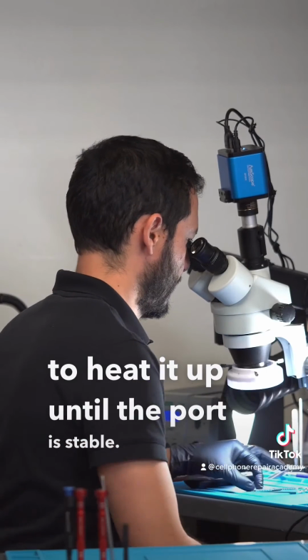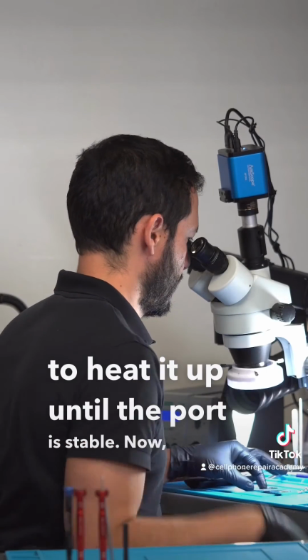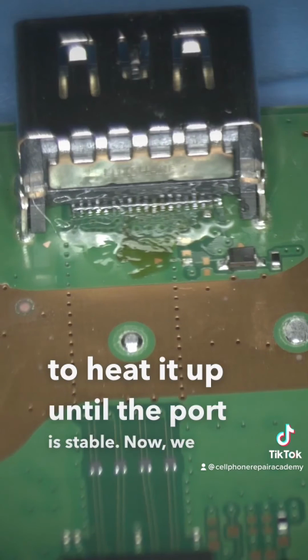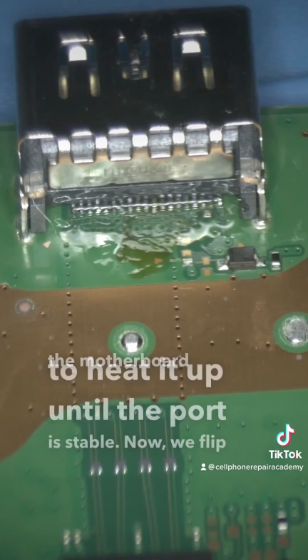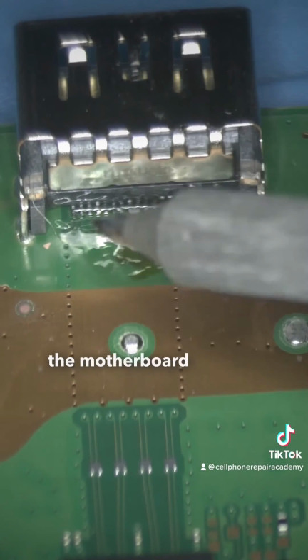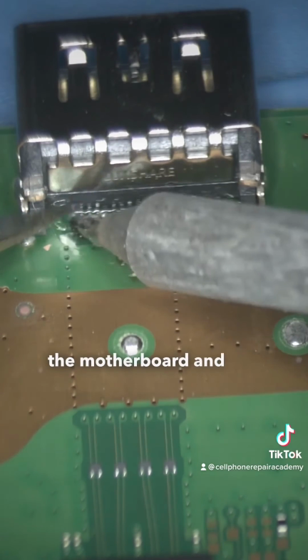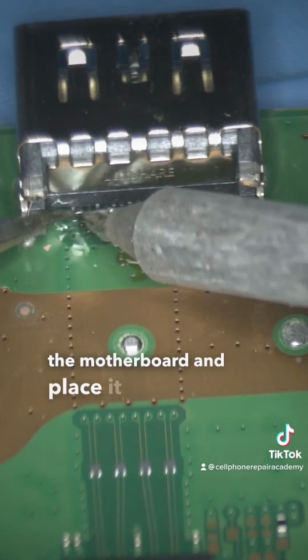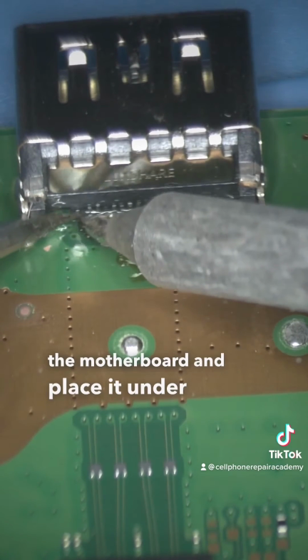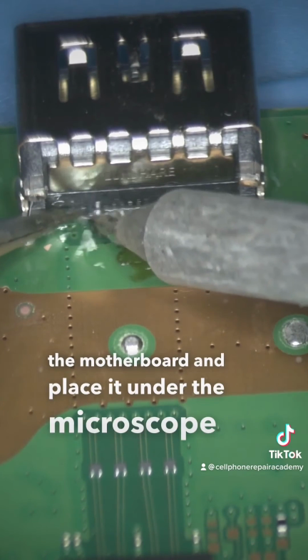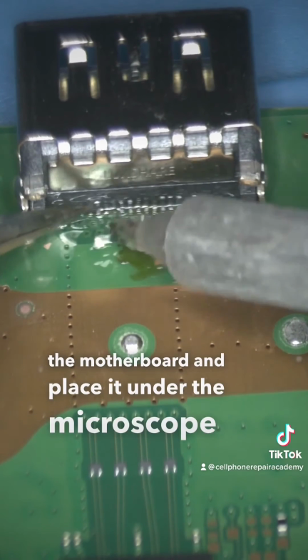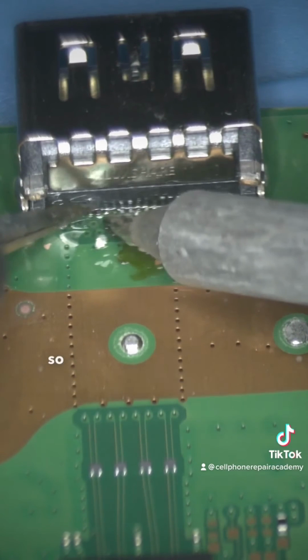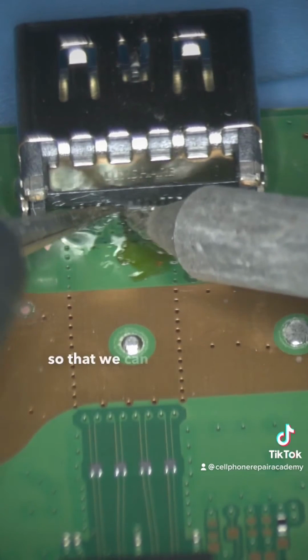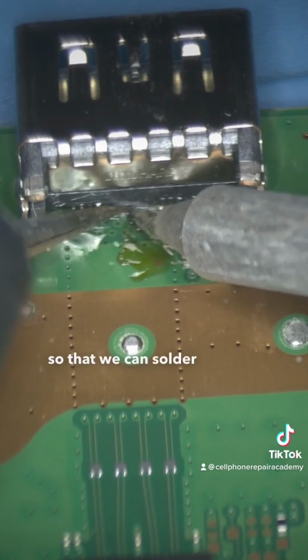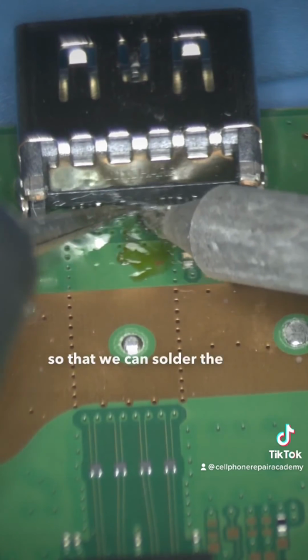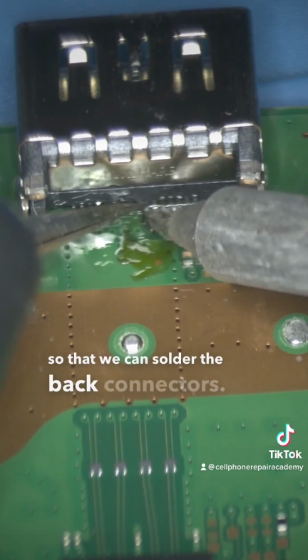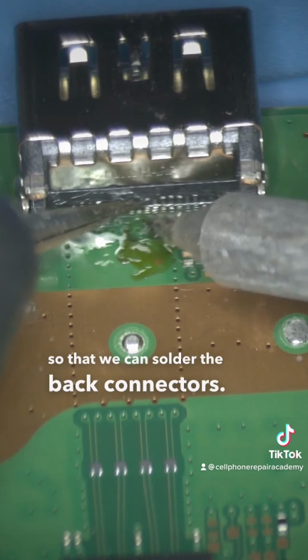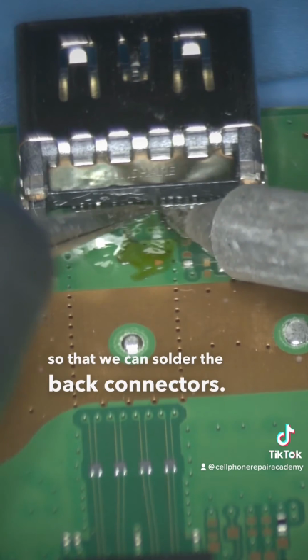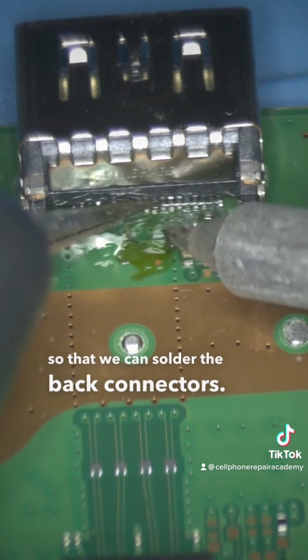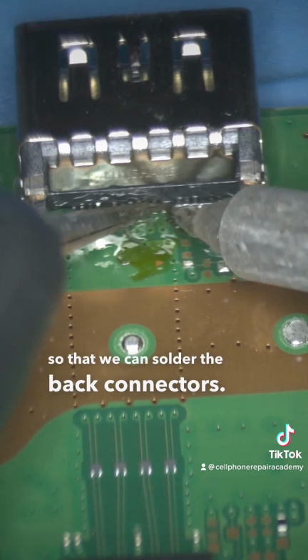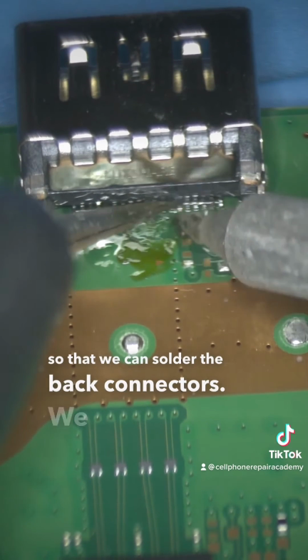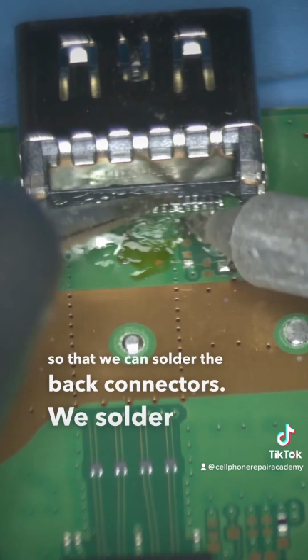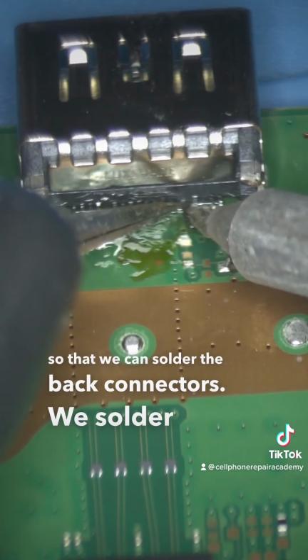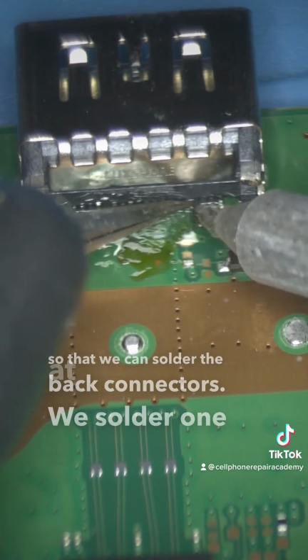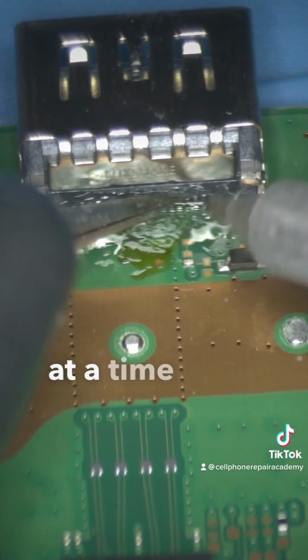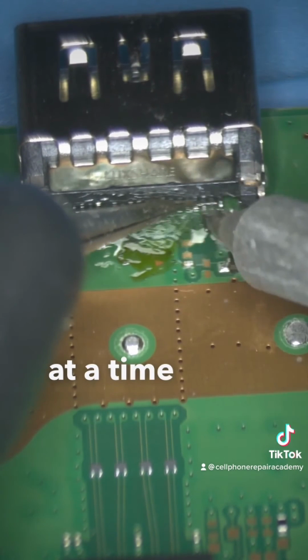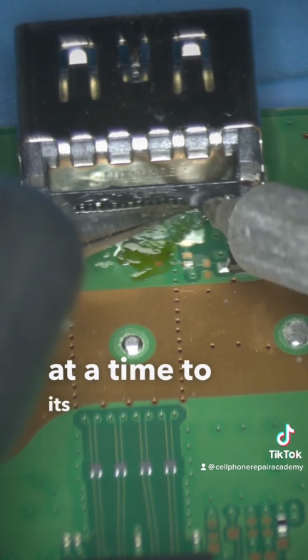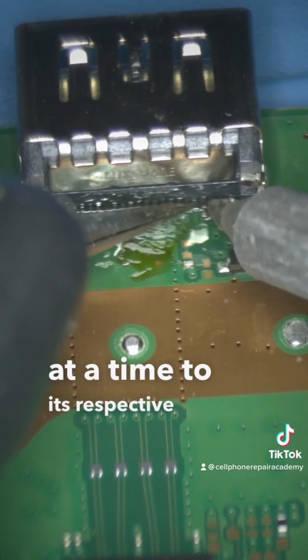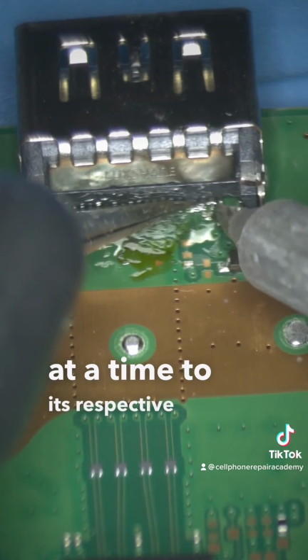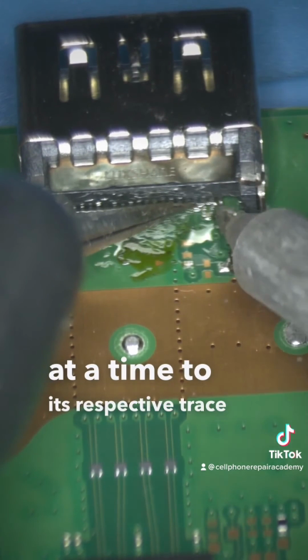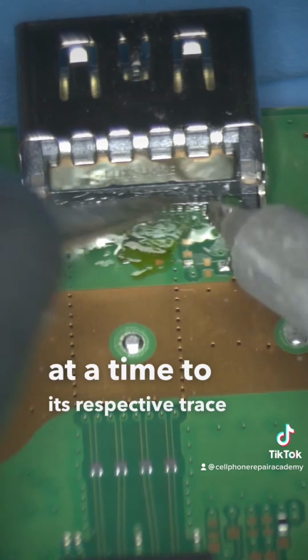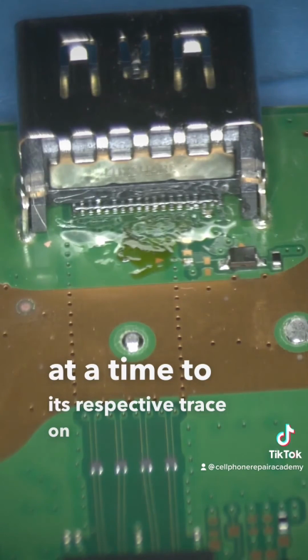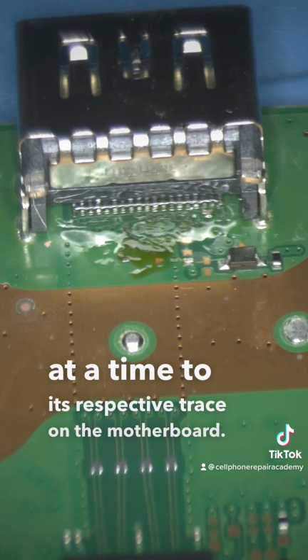Now we flip the motherboard and place it under the microscope so that we can solder the back connectors. We solder one at a time to its respective trace onto the motherboard.